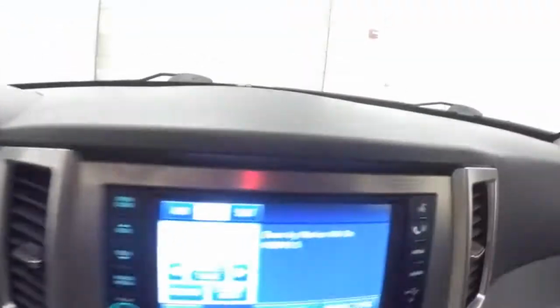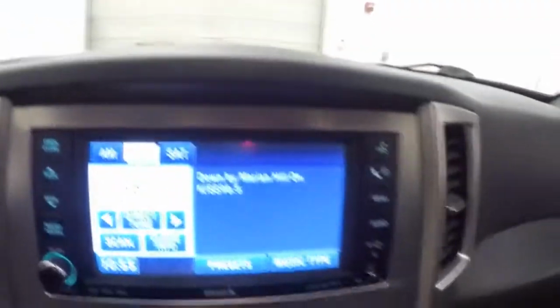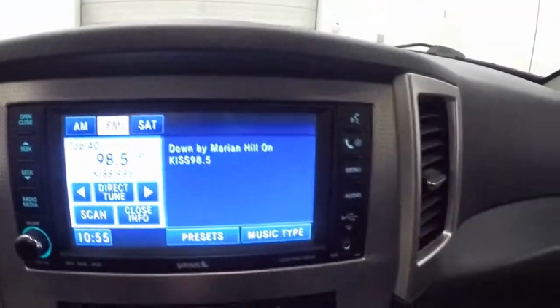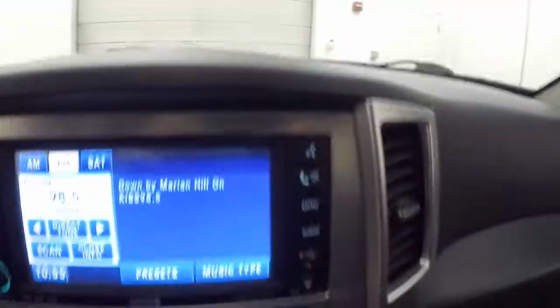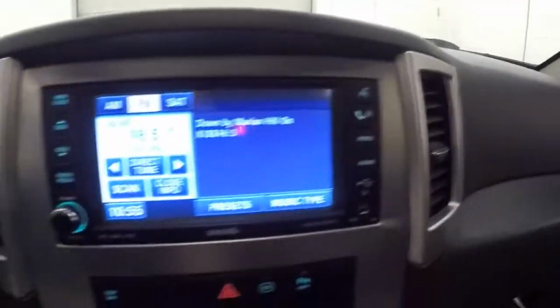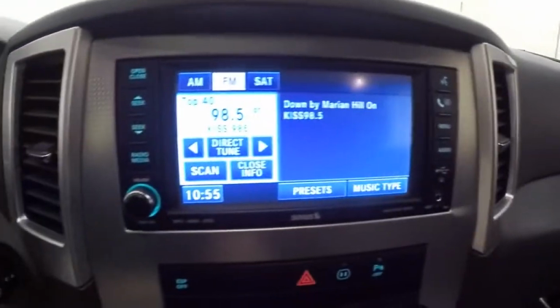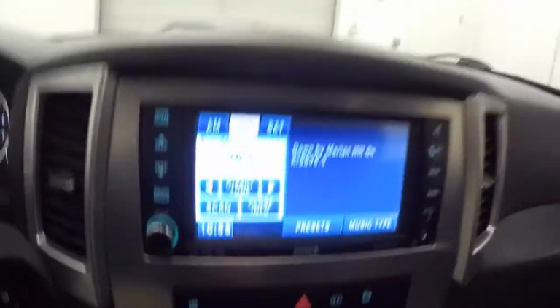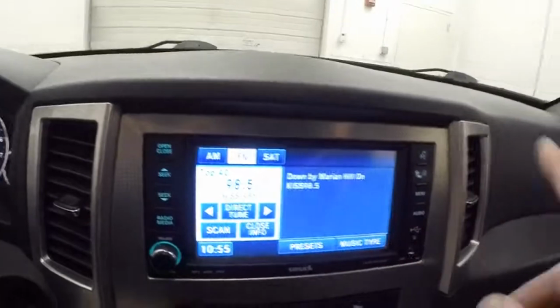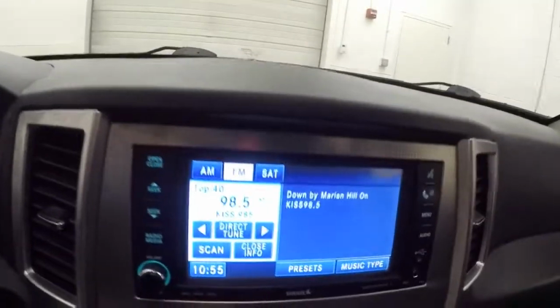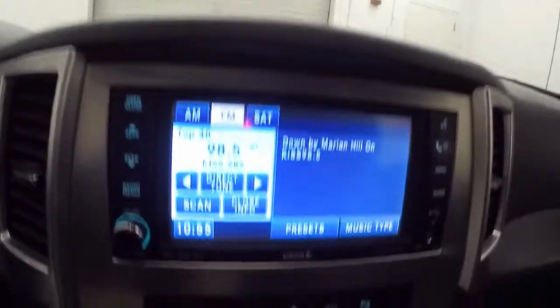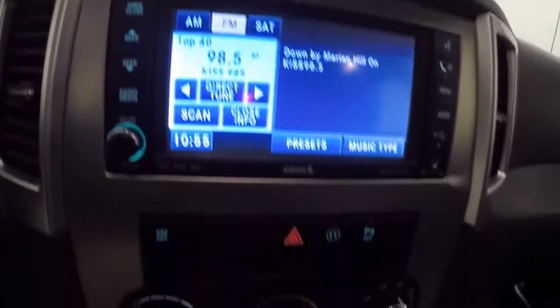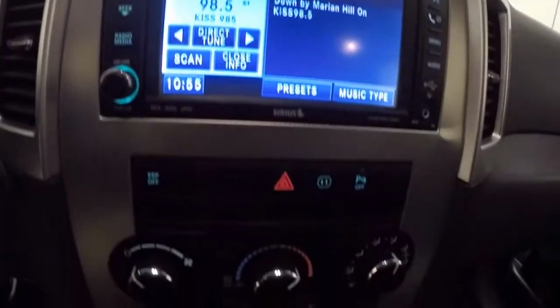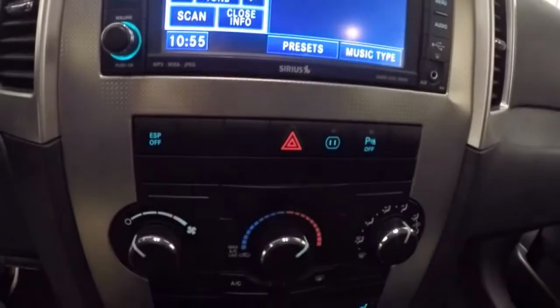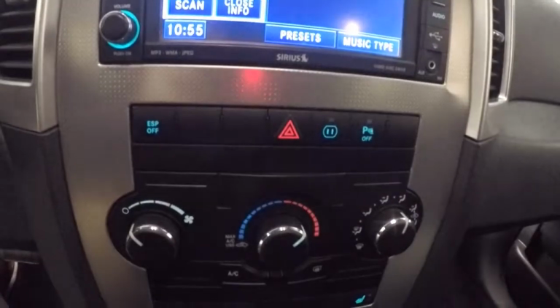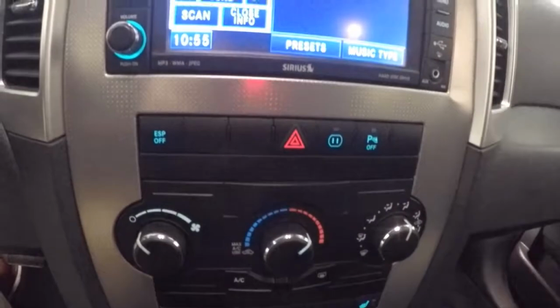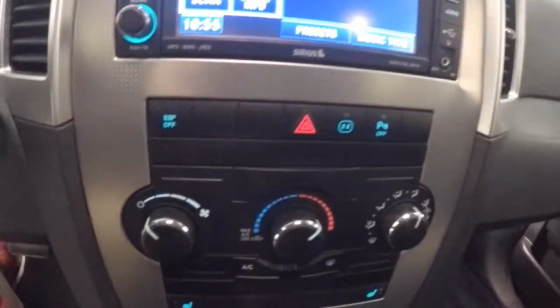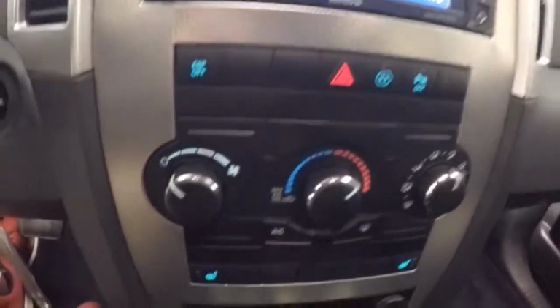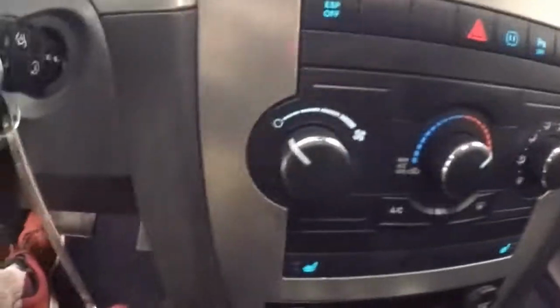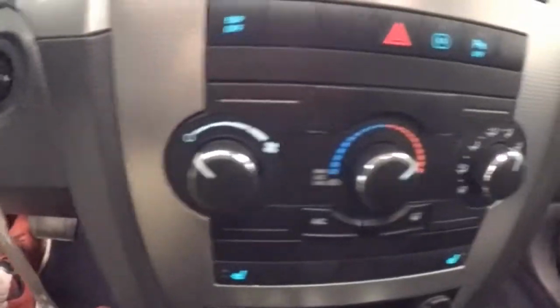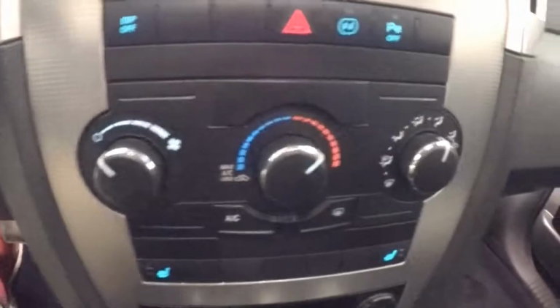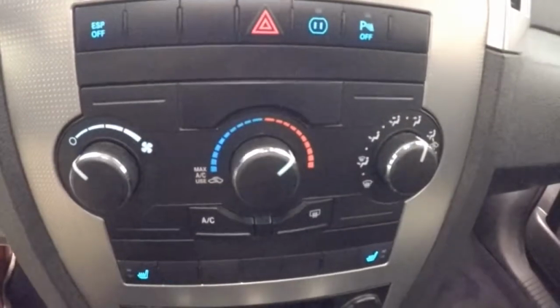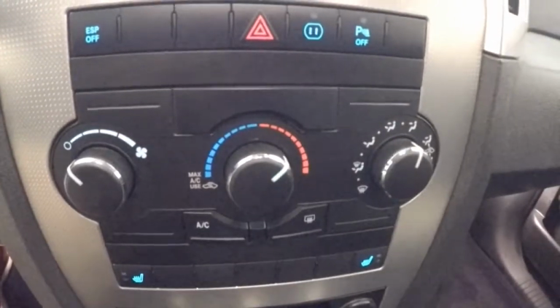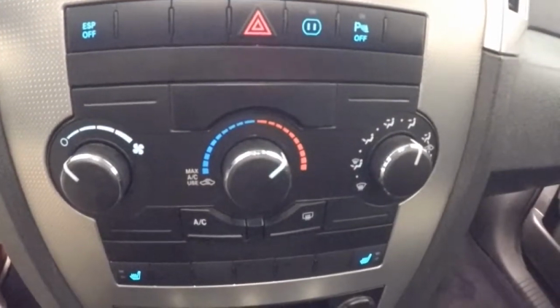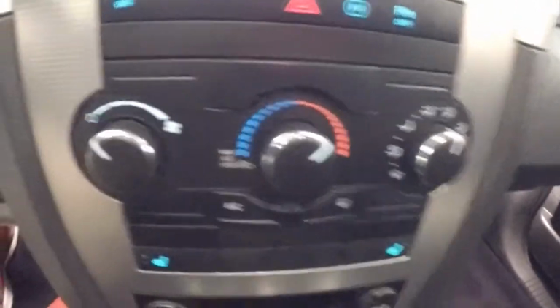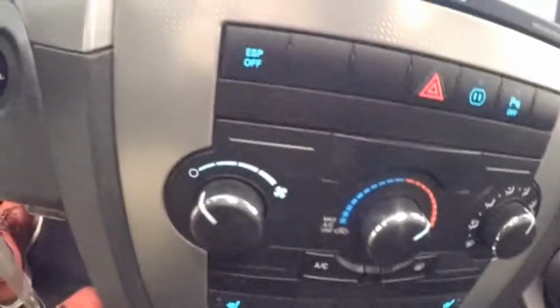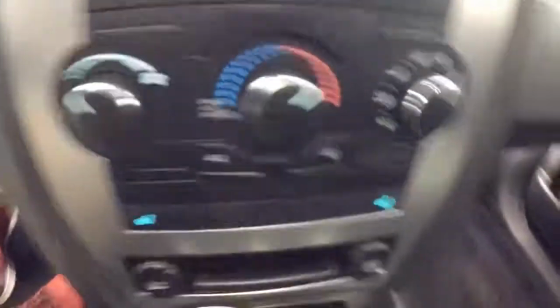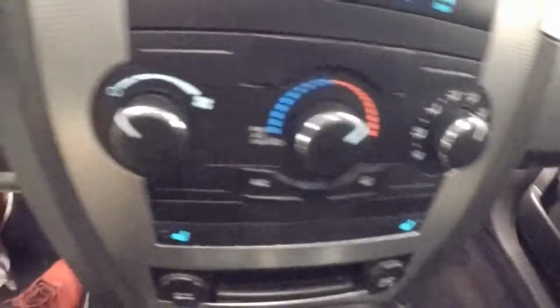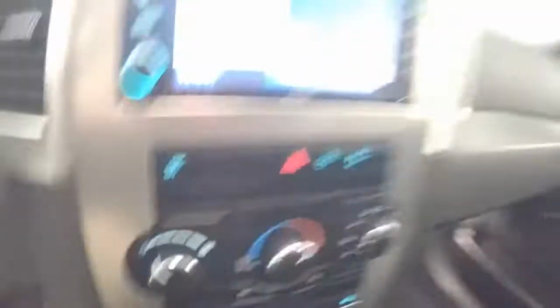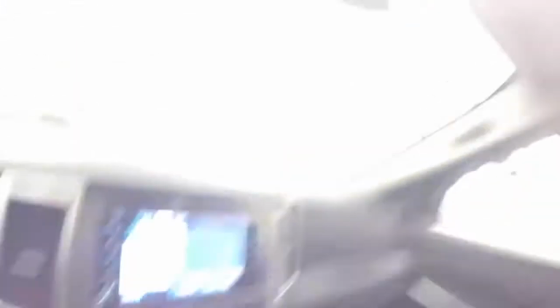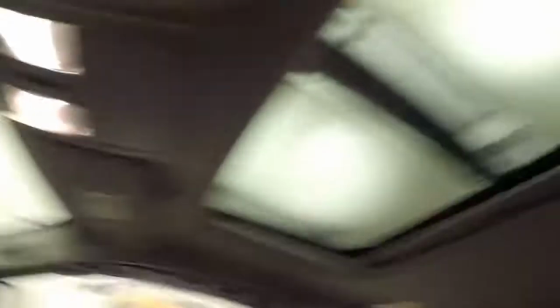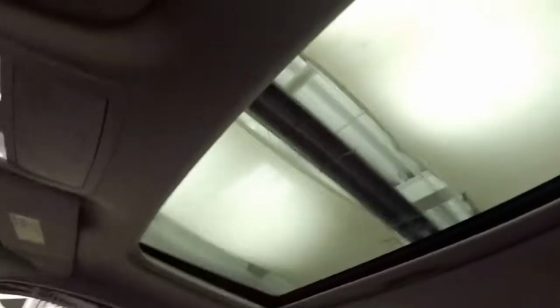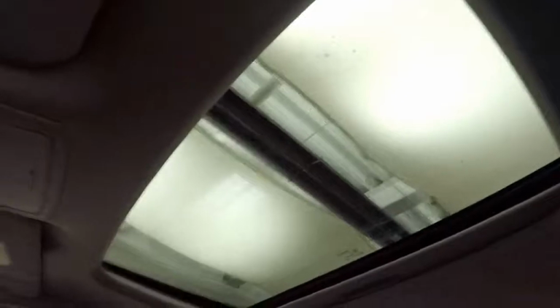Touch screen display. All your stereo buttons and everything on the outside. Auxiliary port. USB port. Climate control. Heated seats. Power sunroof.